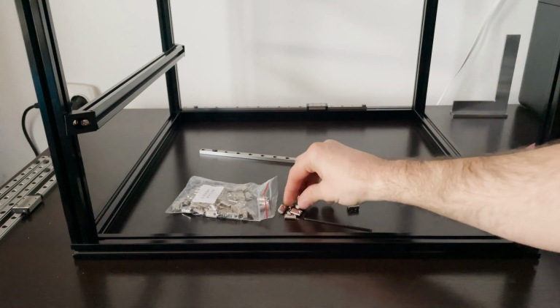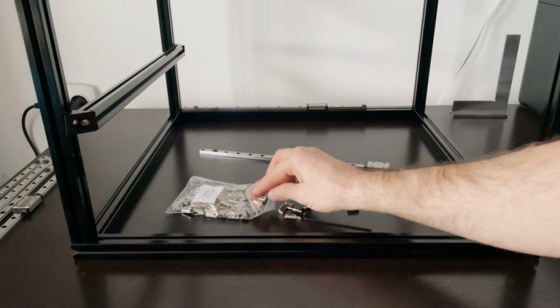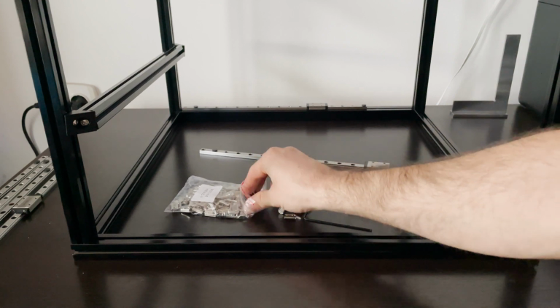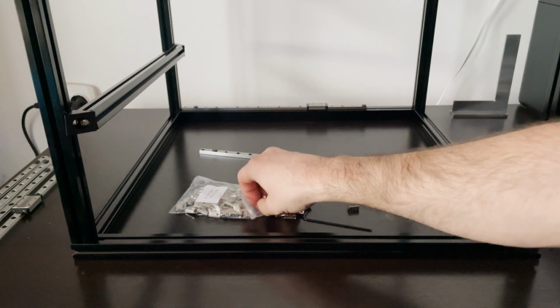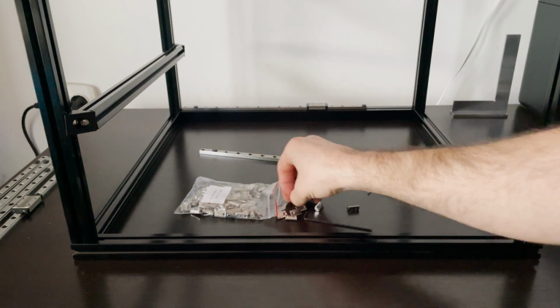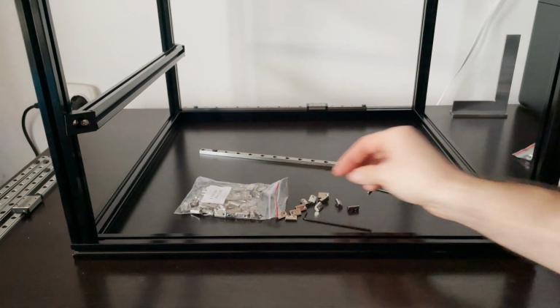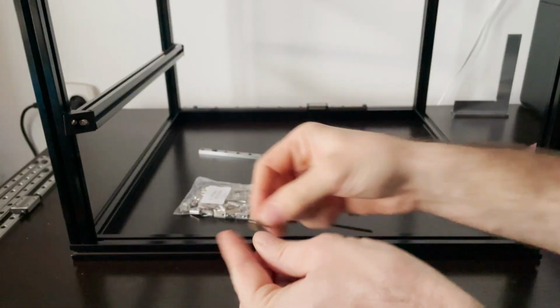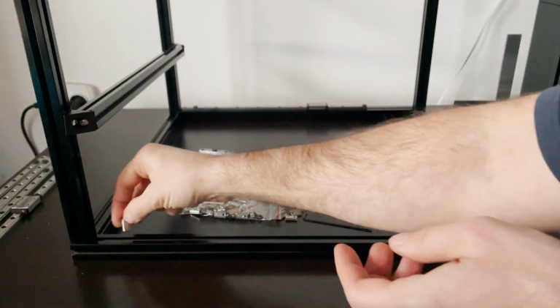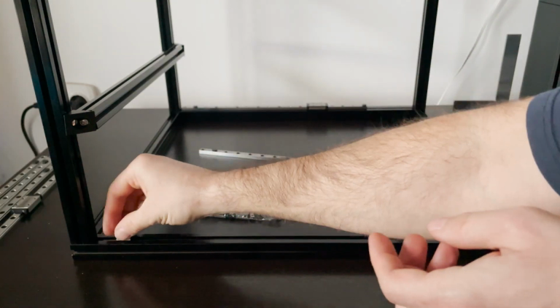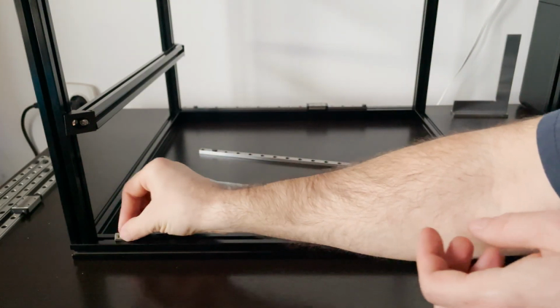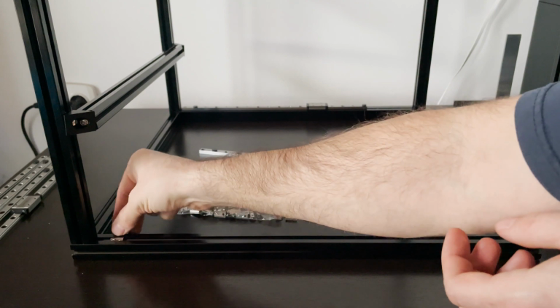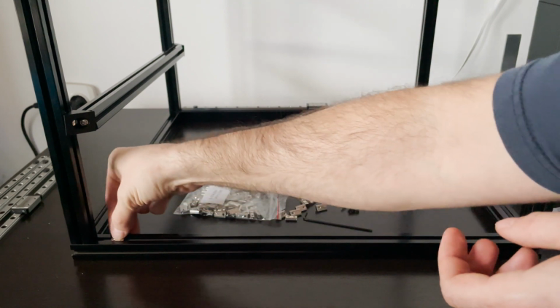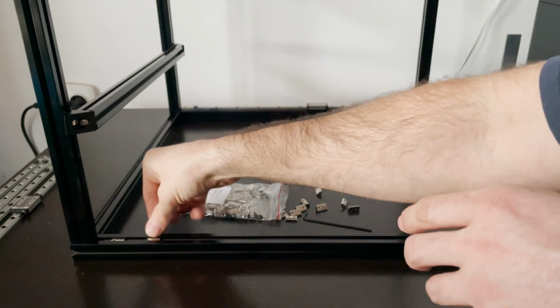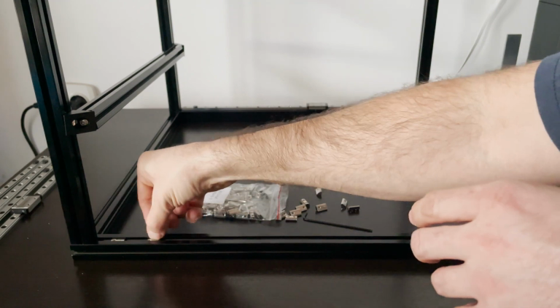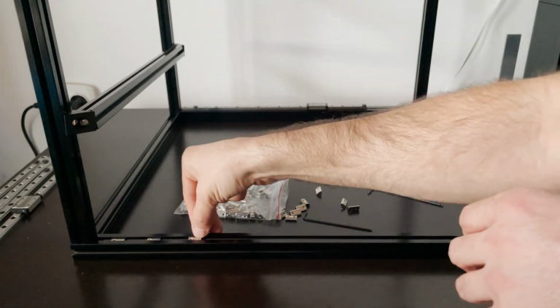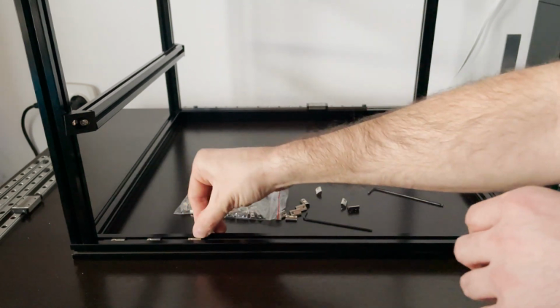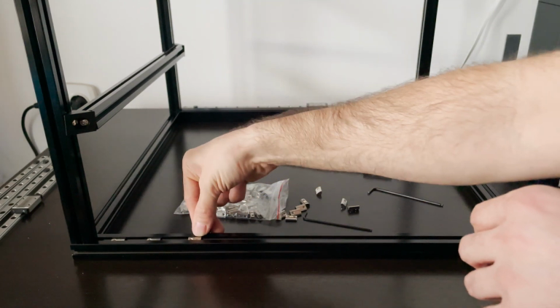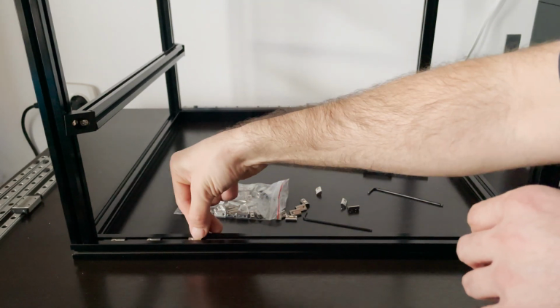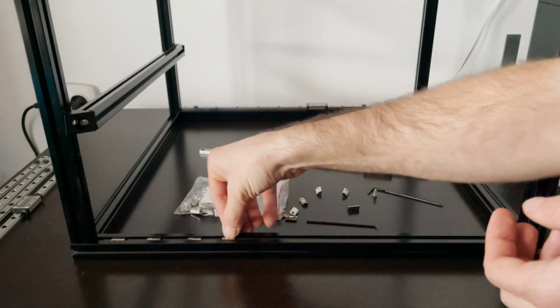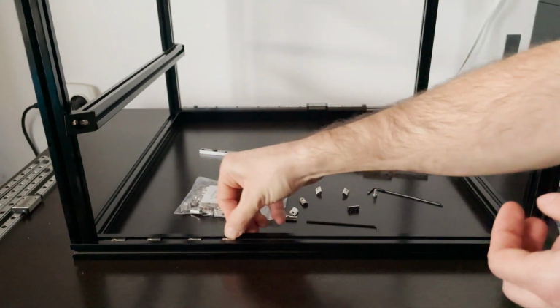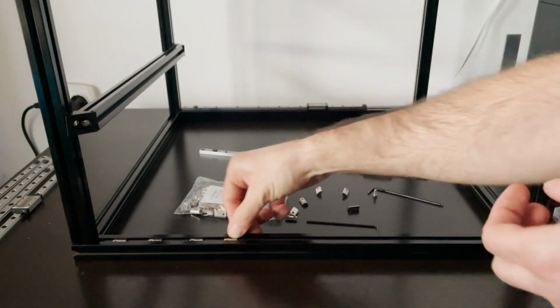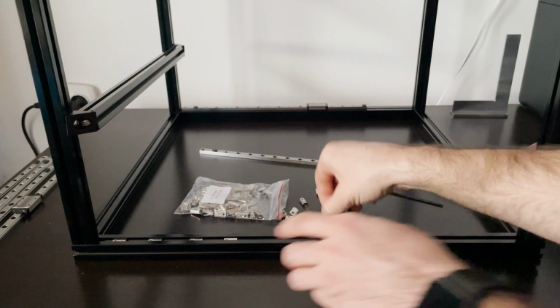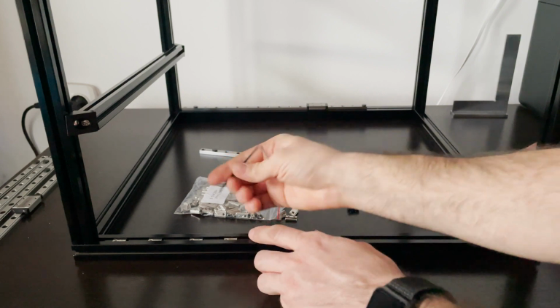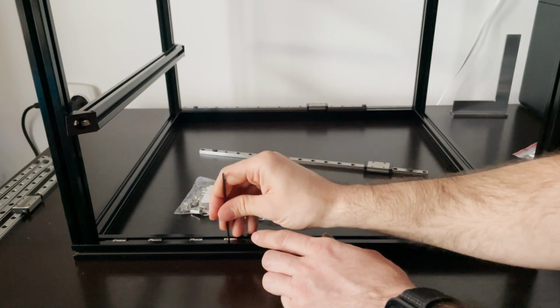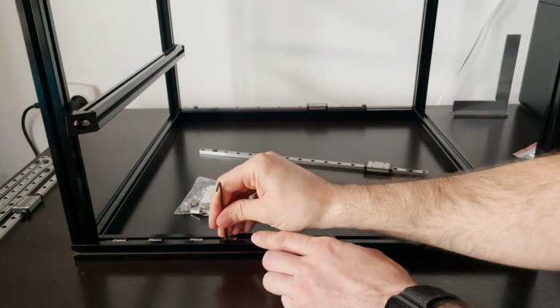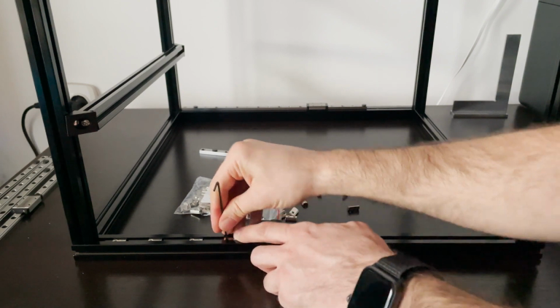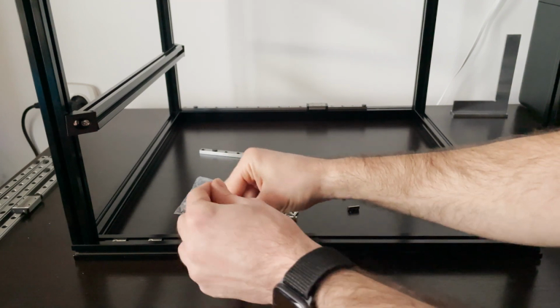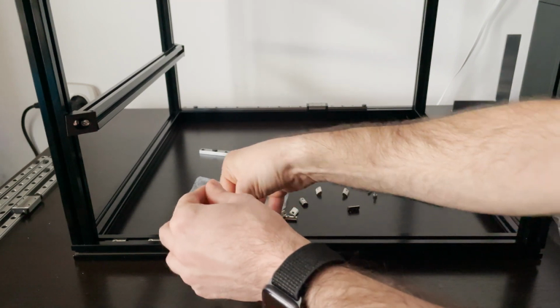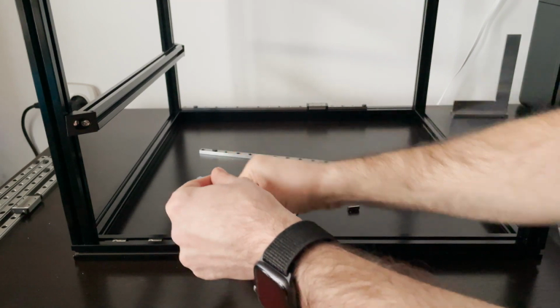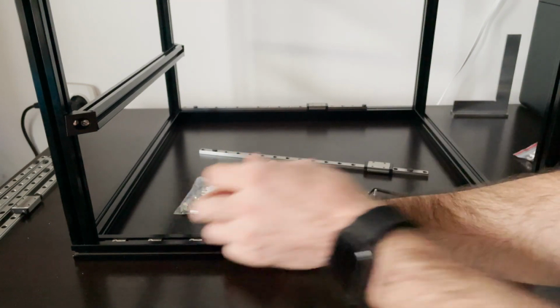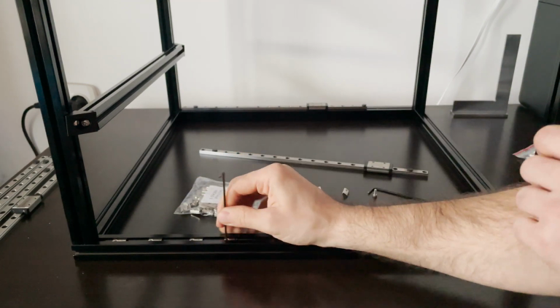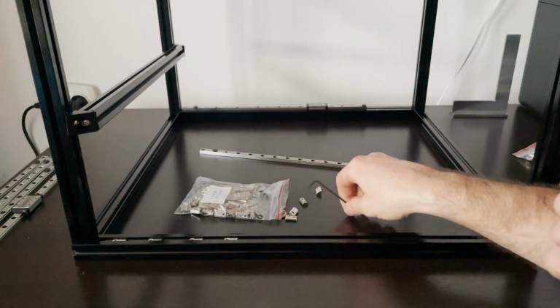I'm using screws and nuts for half of the mounting holes in the rails. In my case I'm using 9 screws and 9 nuts per rail. The number of bolts and nuts will differ depending on your machine size.